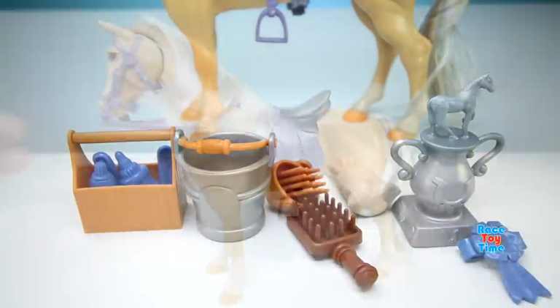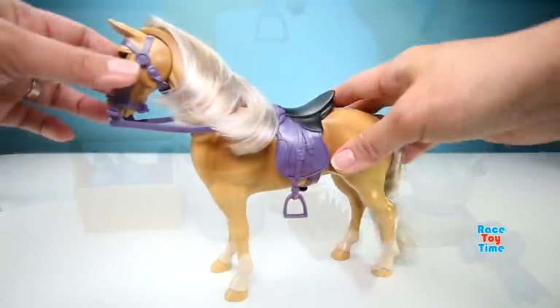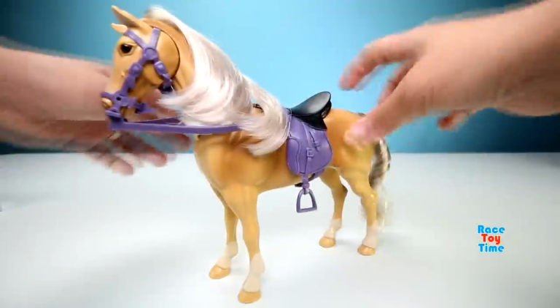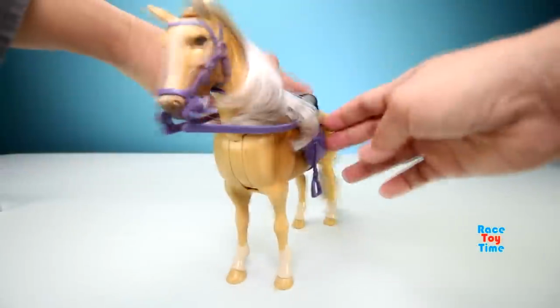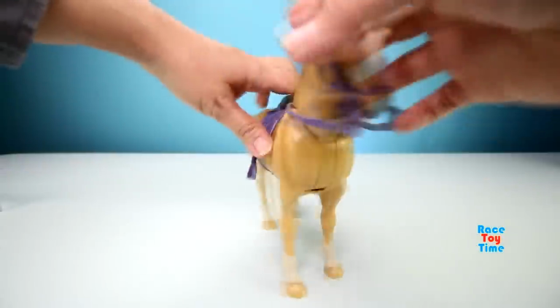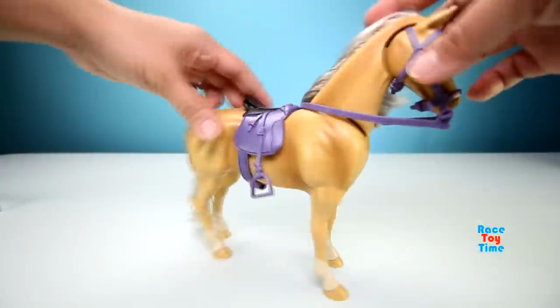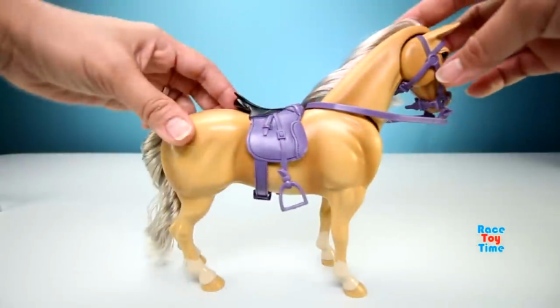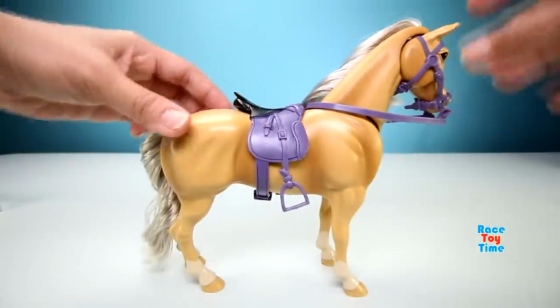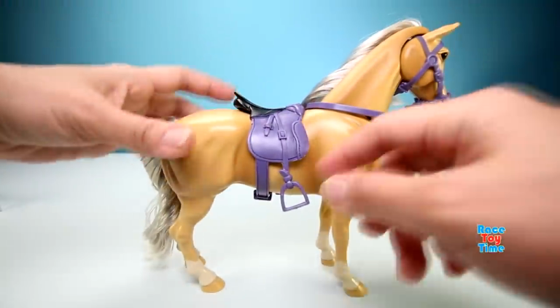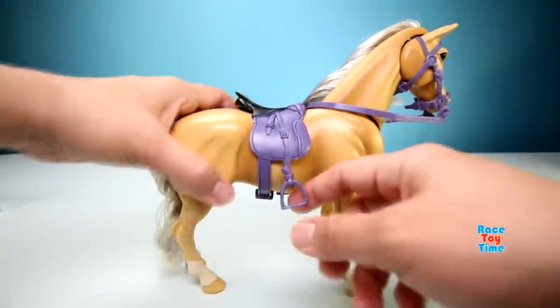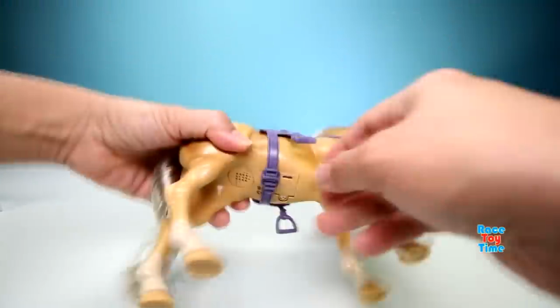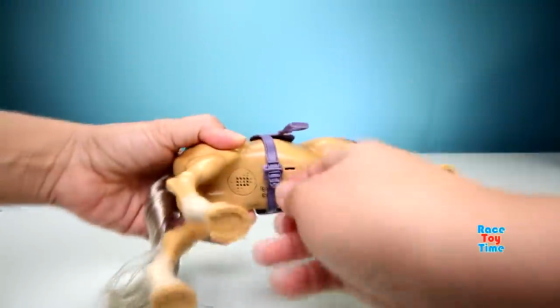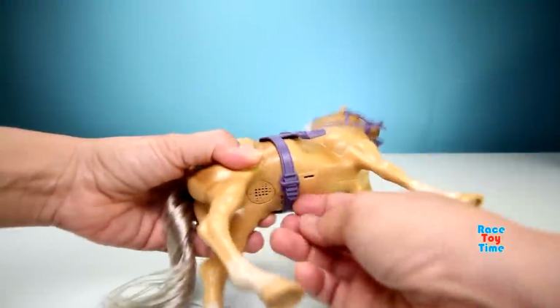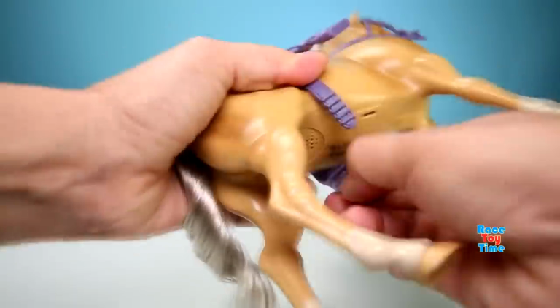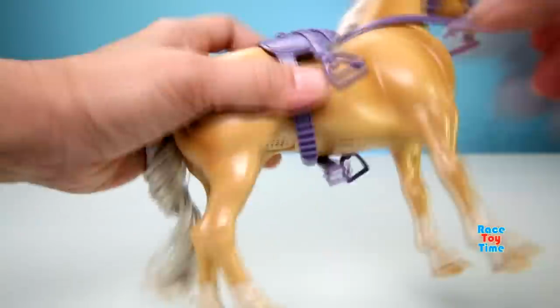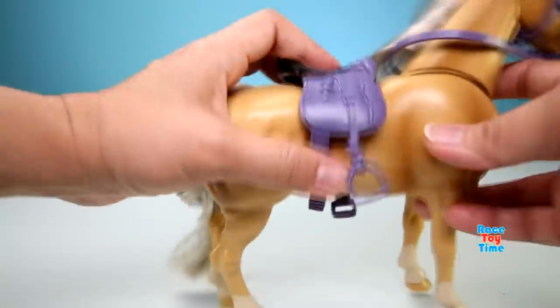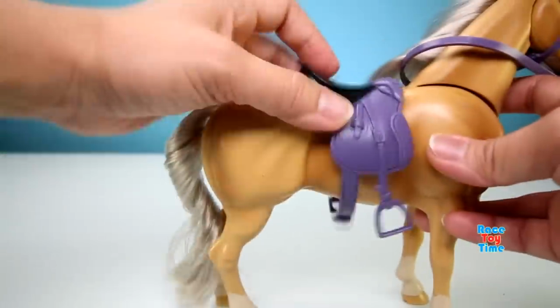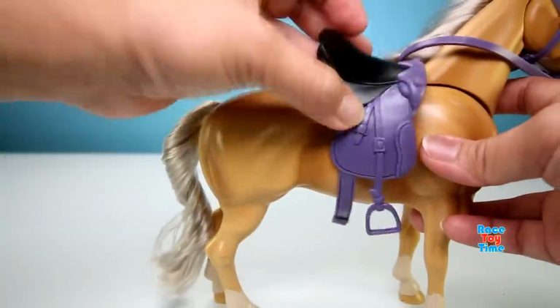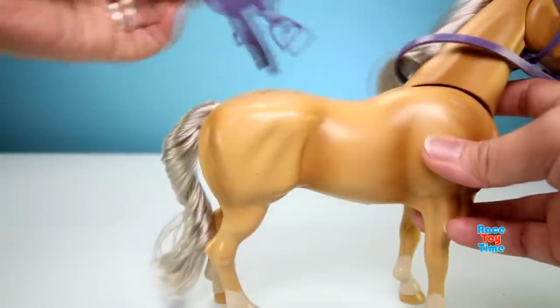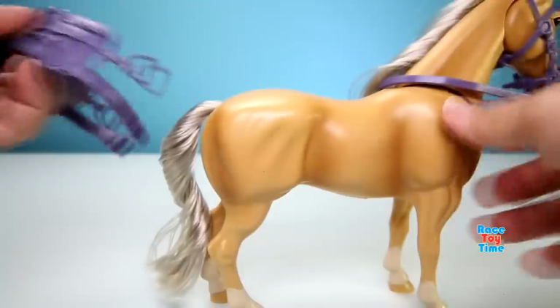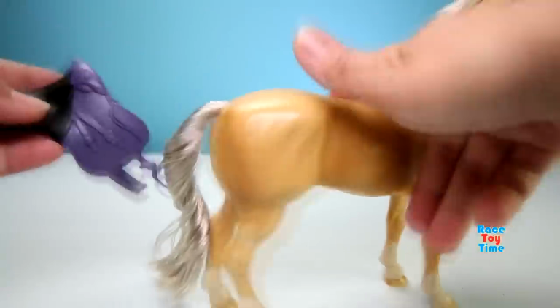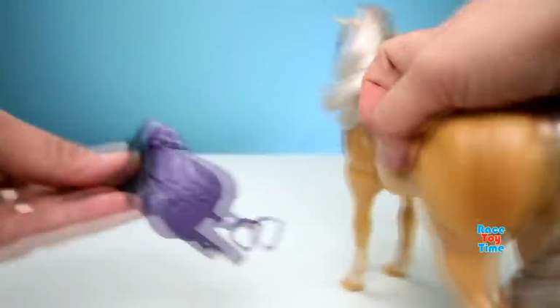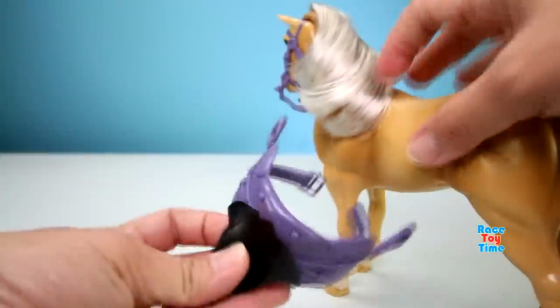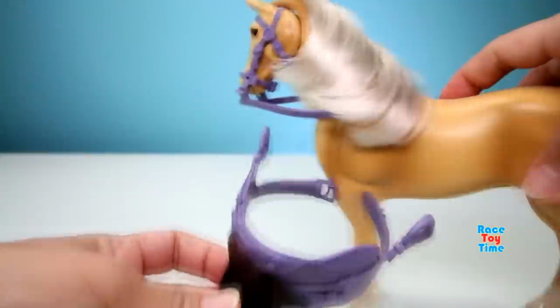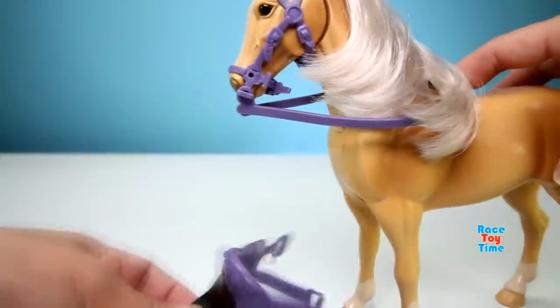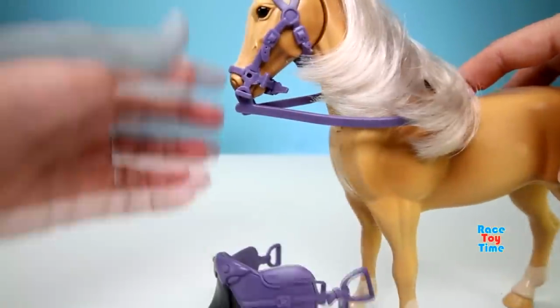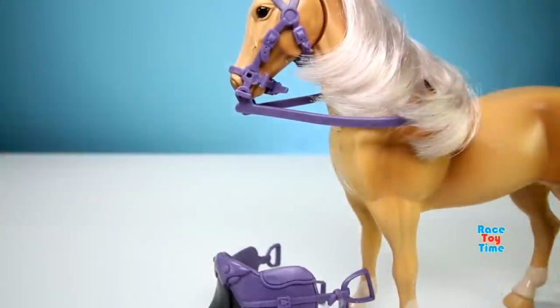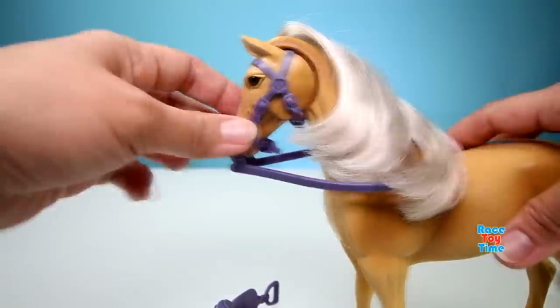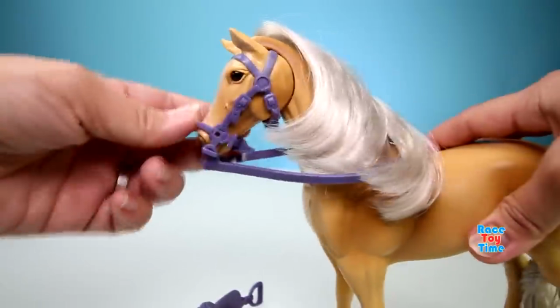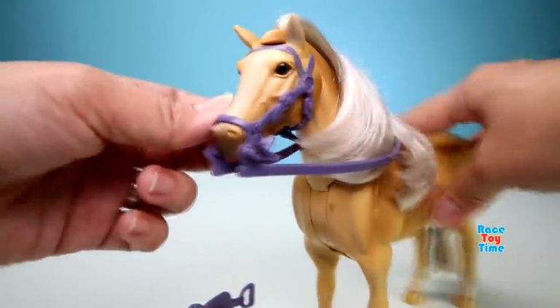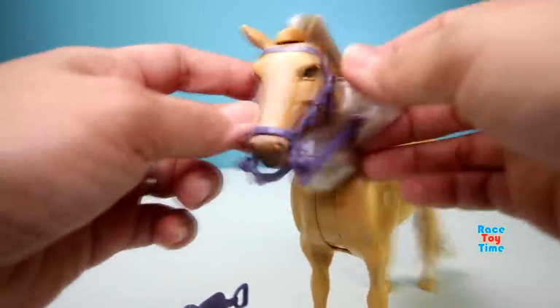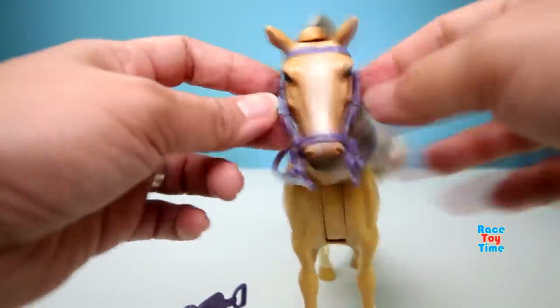You can remove the saddle, like this. It's easy. But you can't remove the bridle.